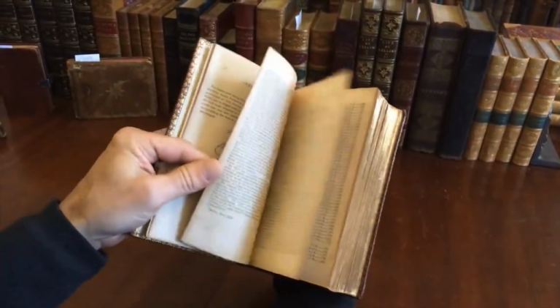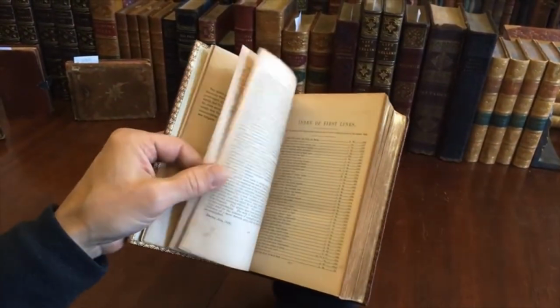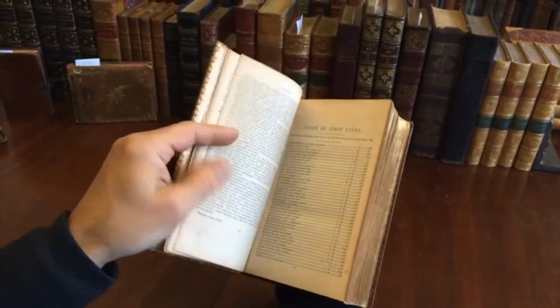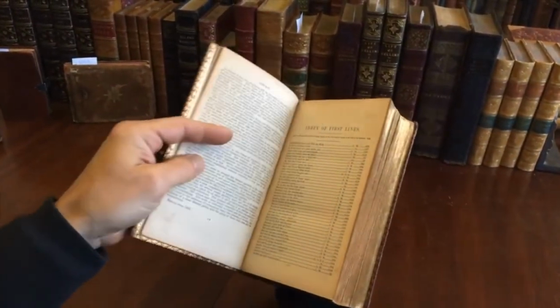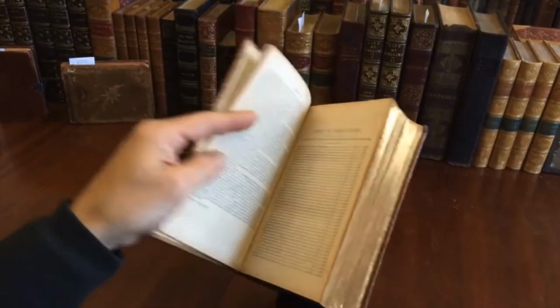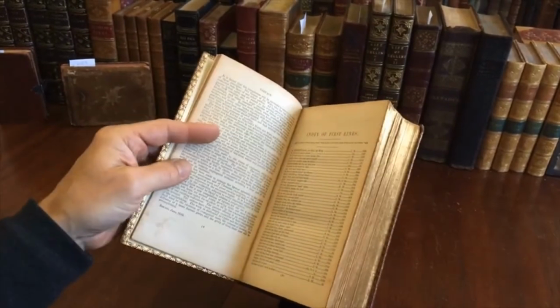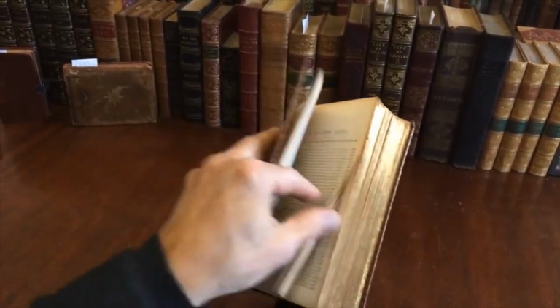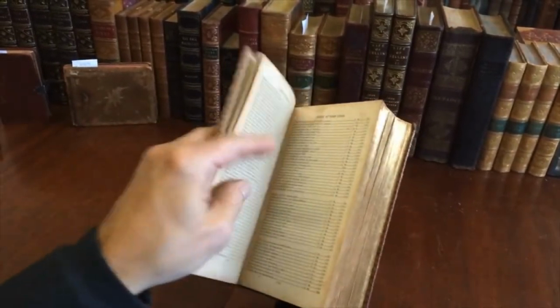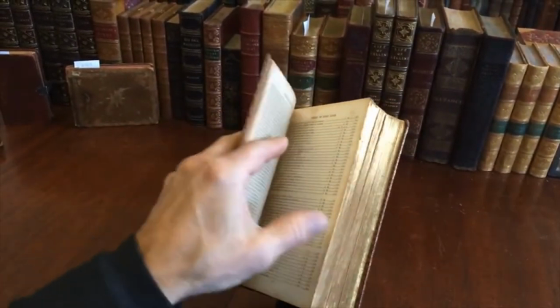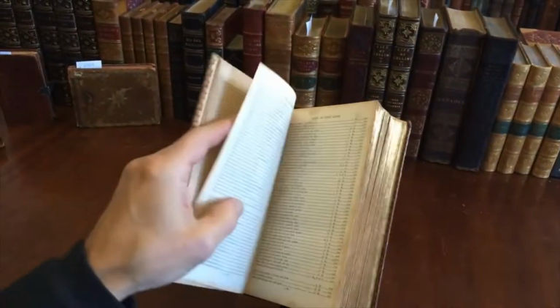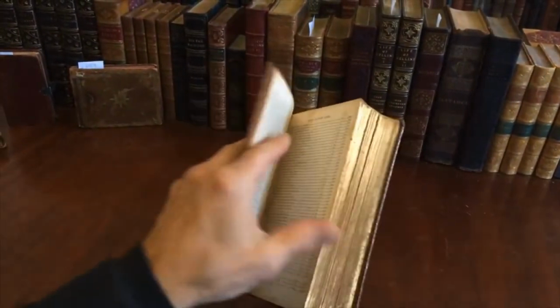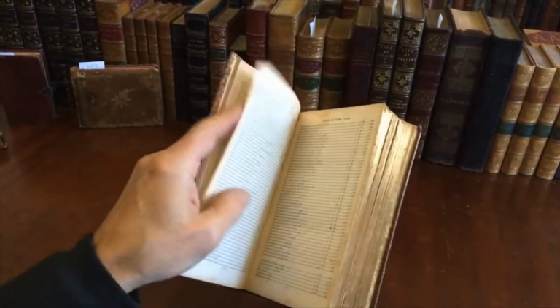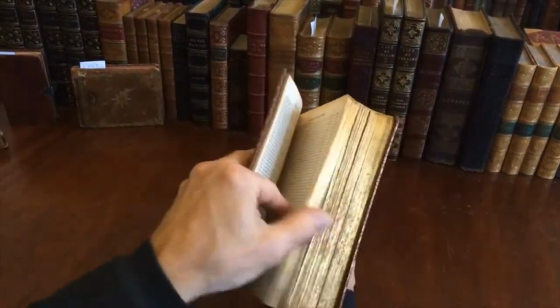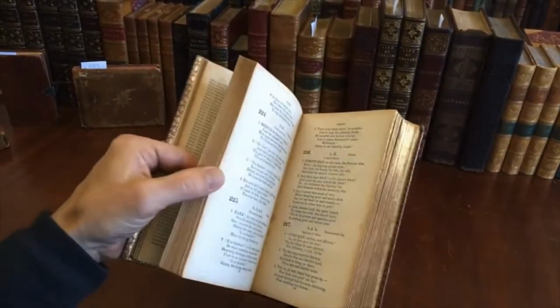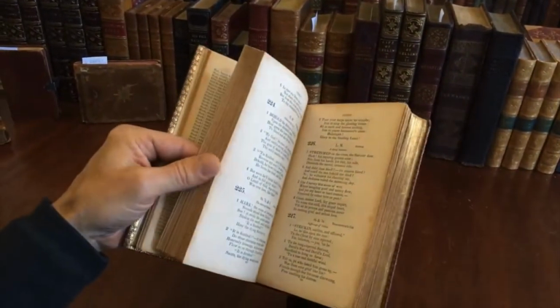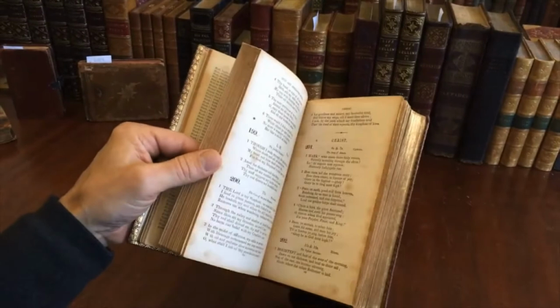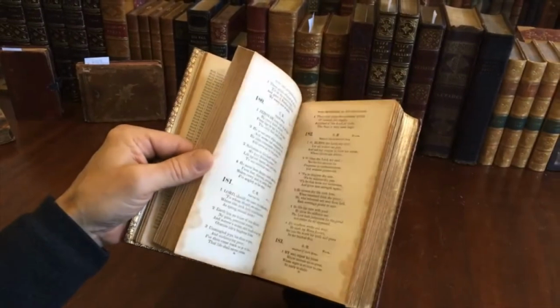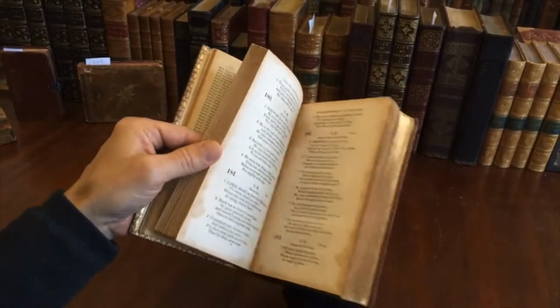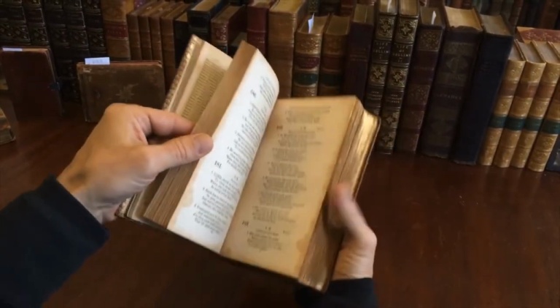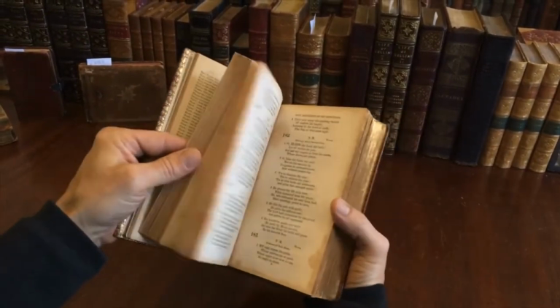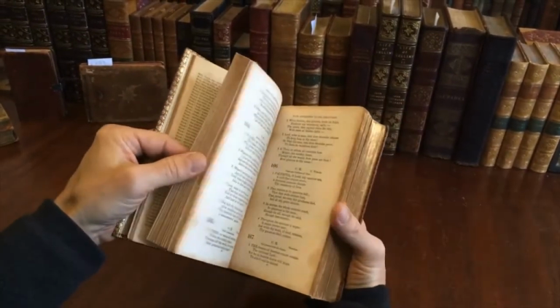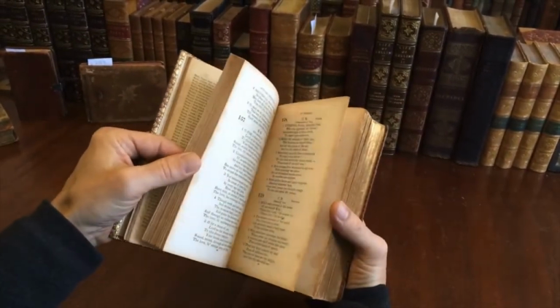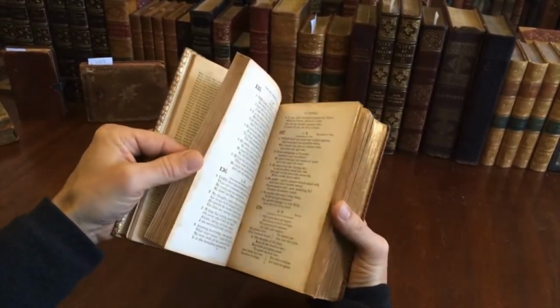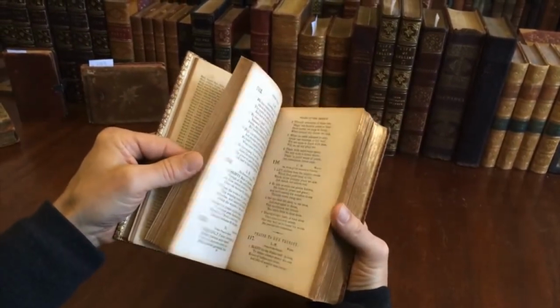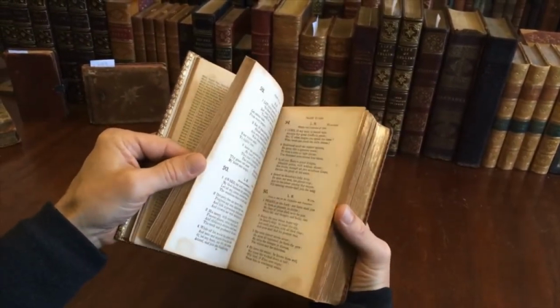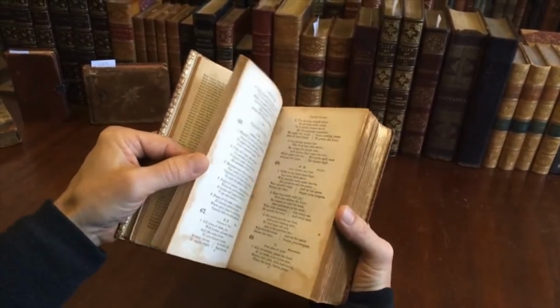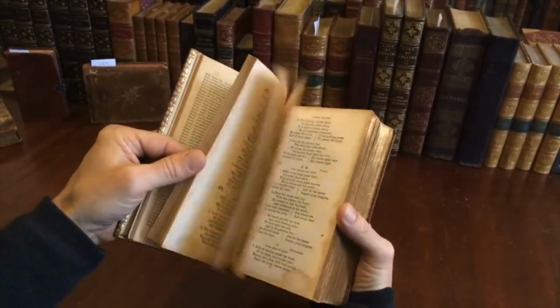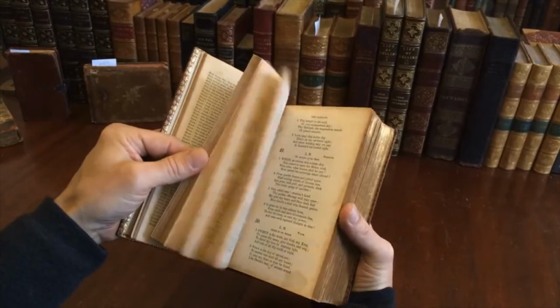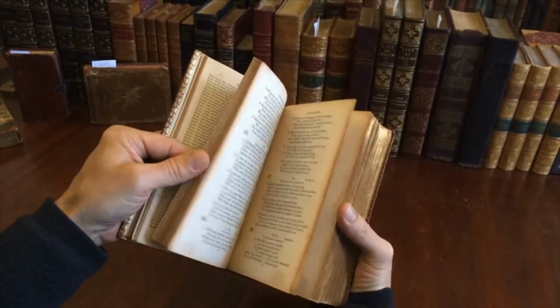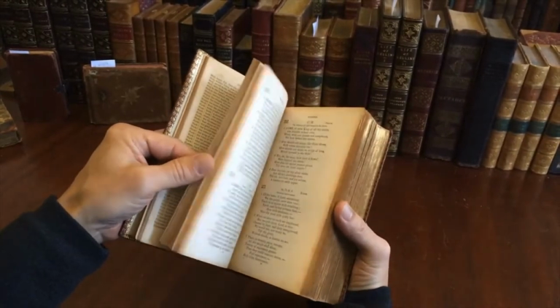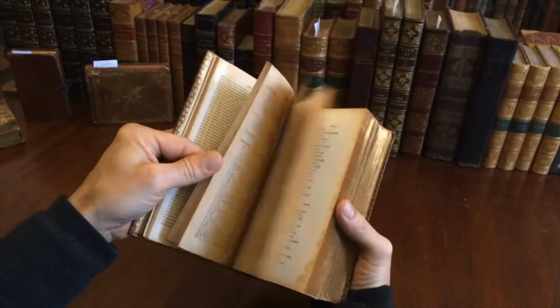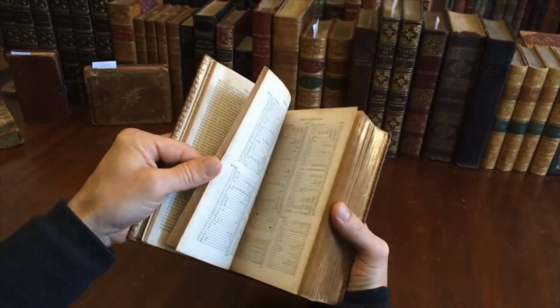Here is a list — an index to all the first lines. There is a little bit of scattered spotting, there's some toning to the text block, a uniform toning, and then there's scattered foxing due to the paper.